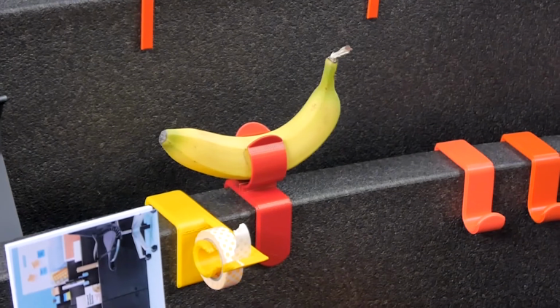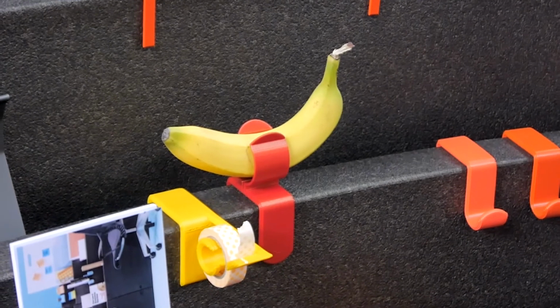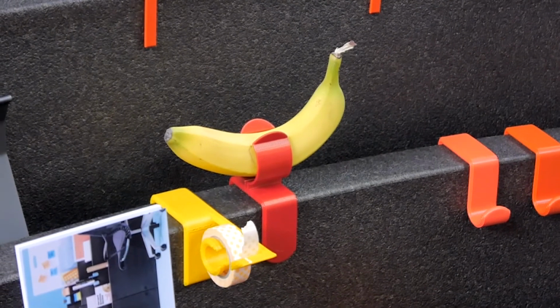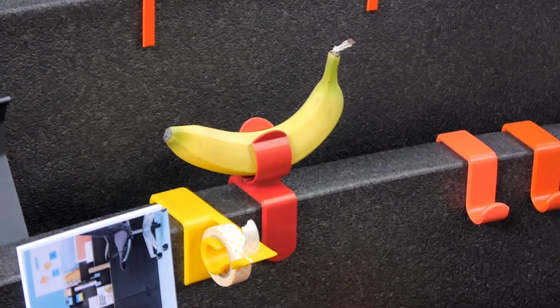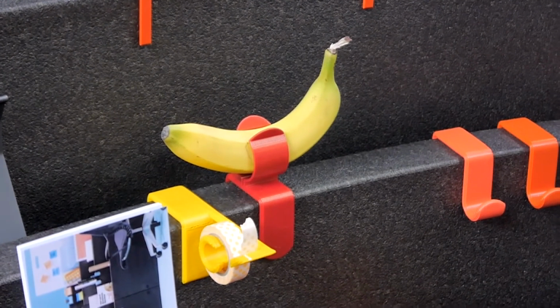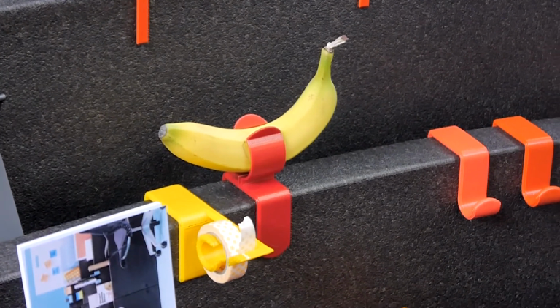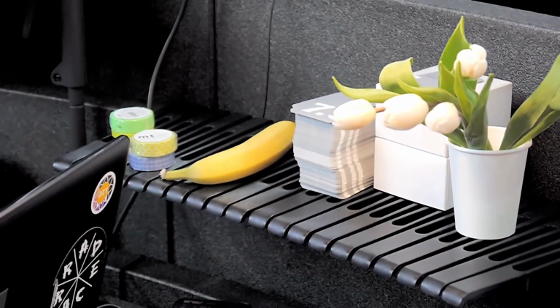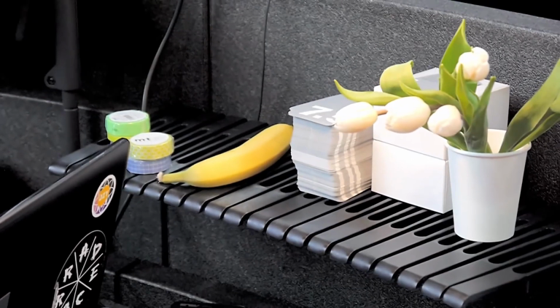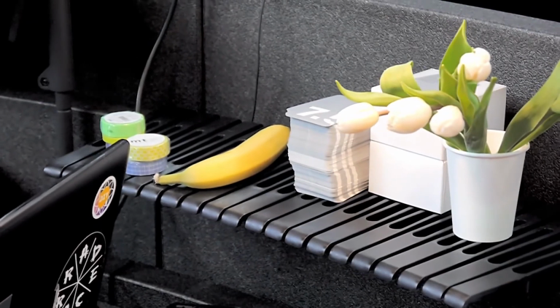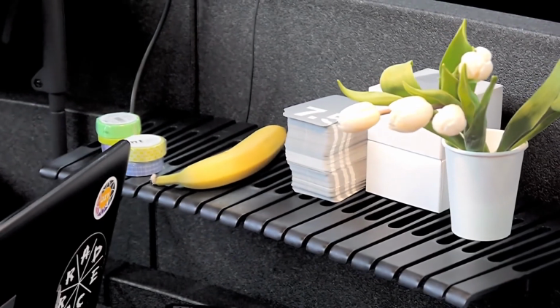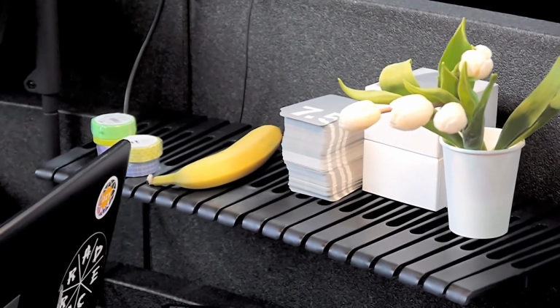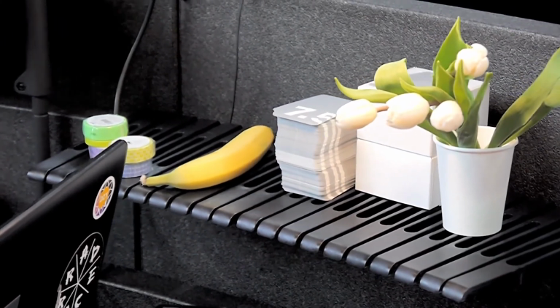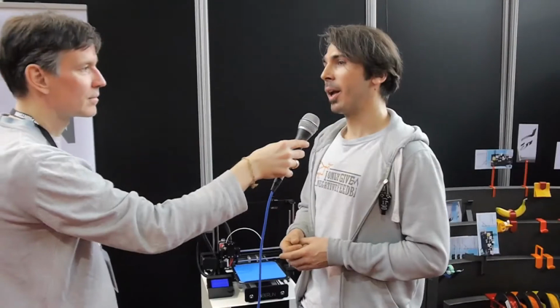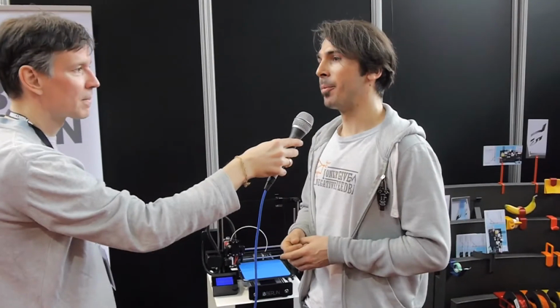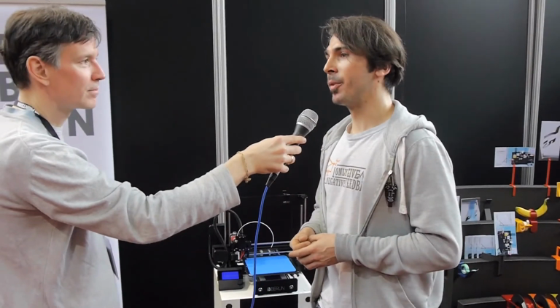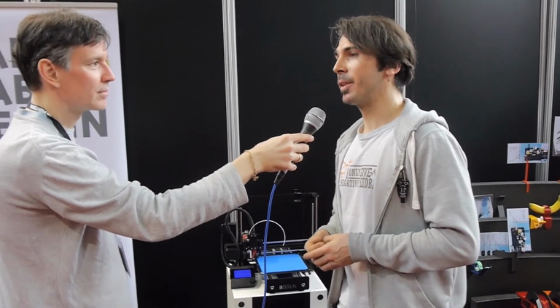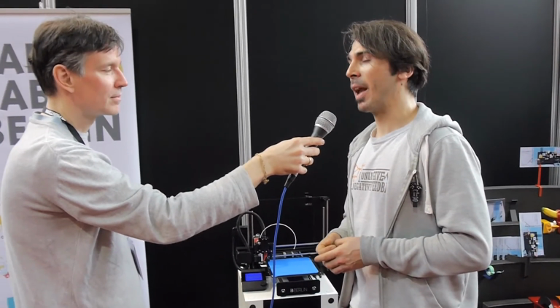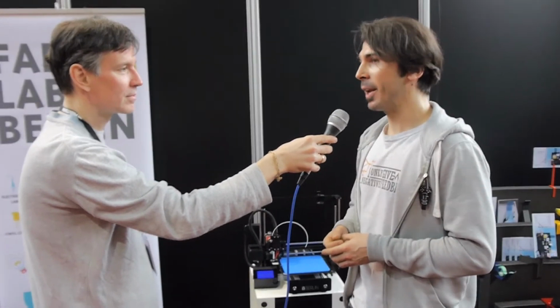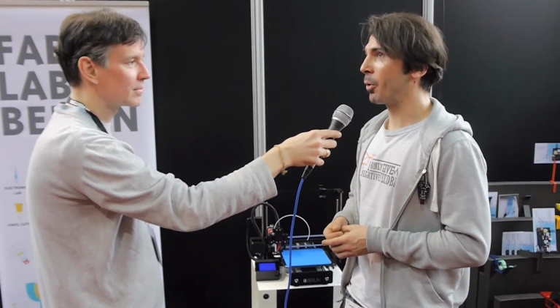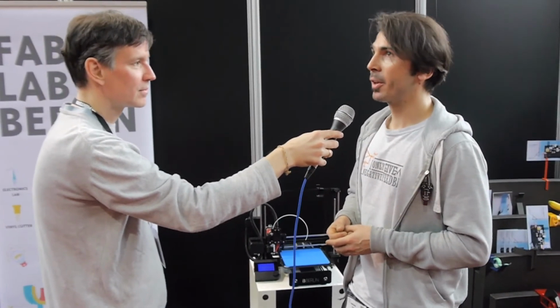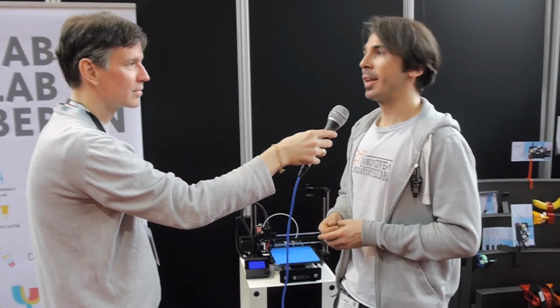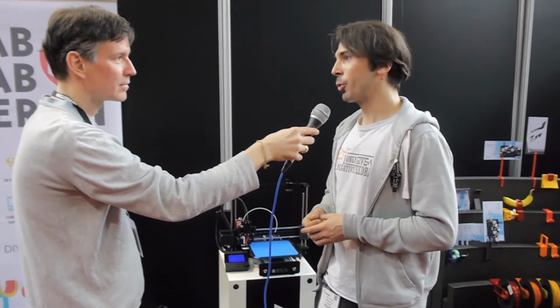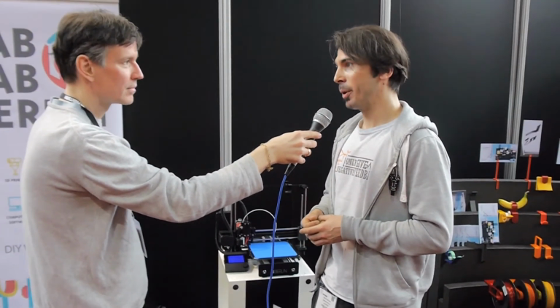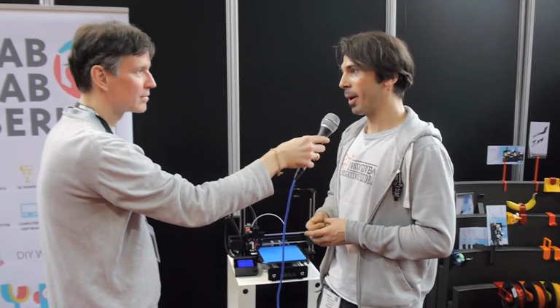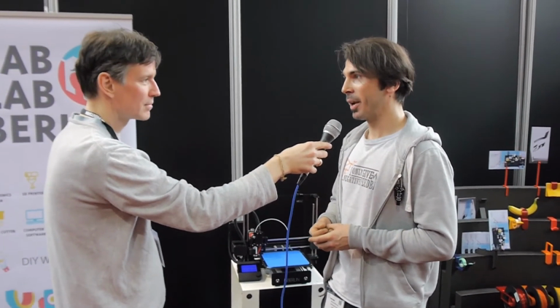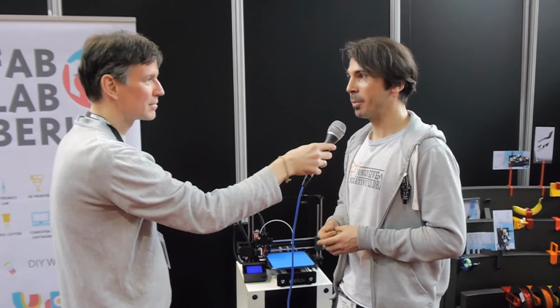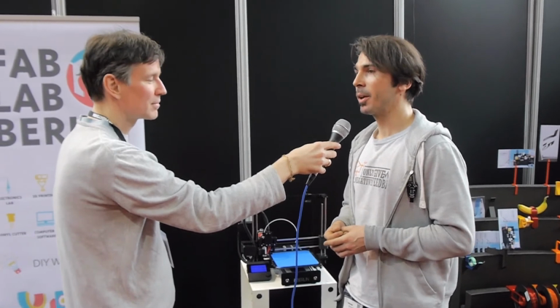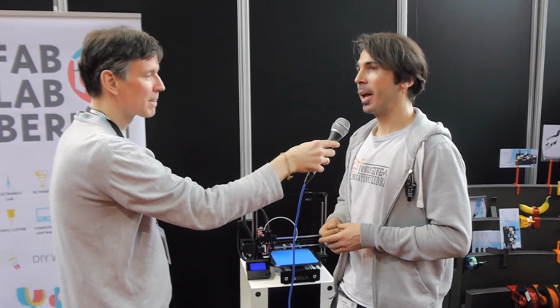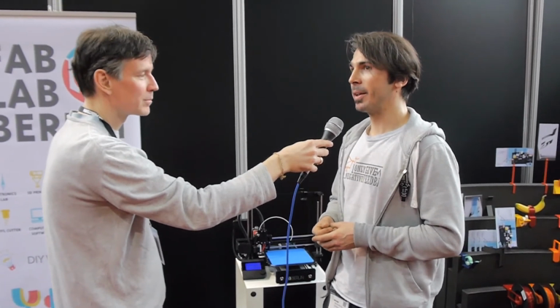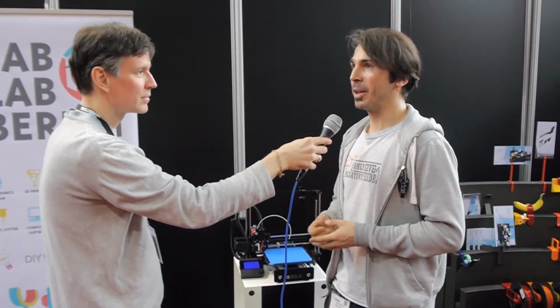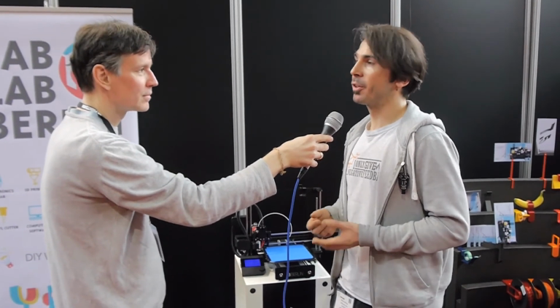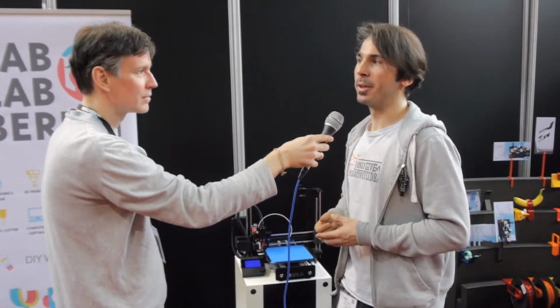How many members are there at the FabLab? There are around 100 members. Every day there are around 10 to 30 people passing by in the FabLab, and usually it's very busy.